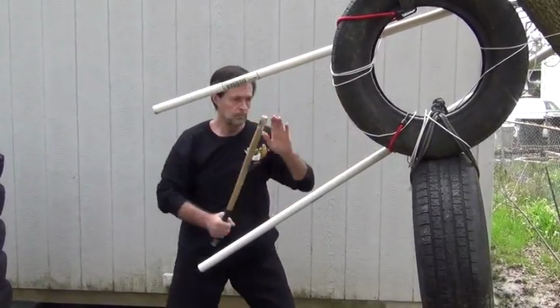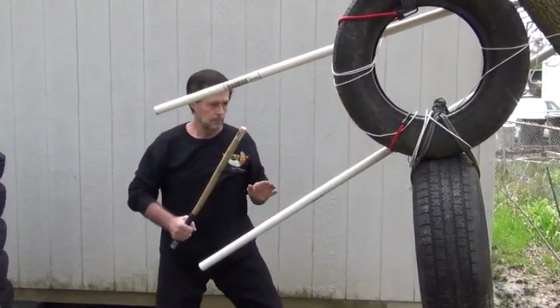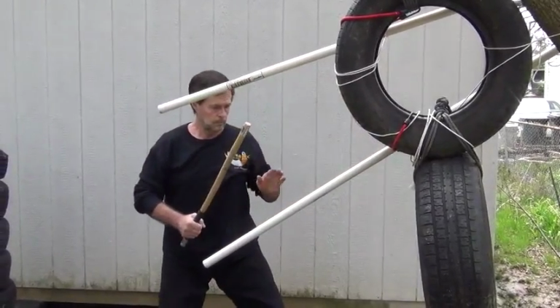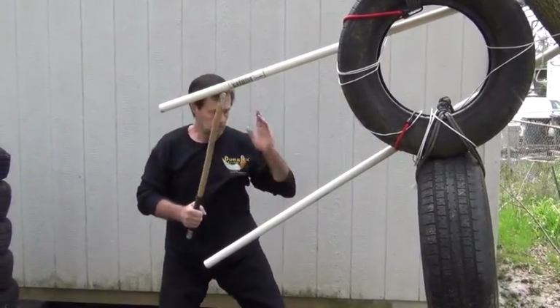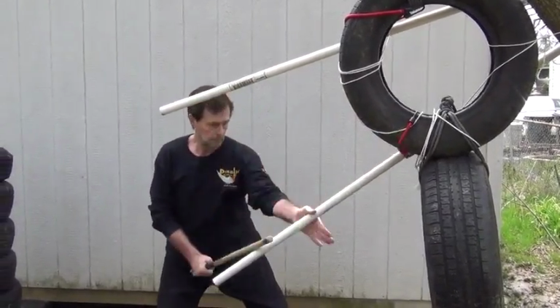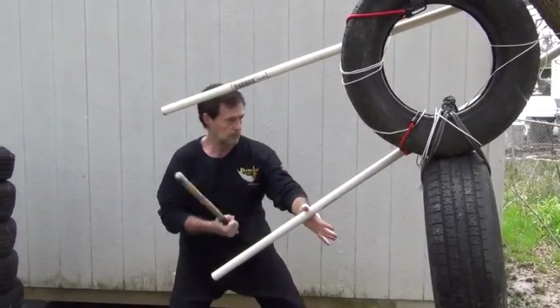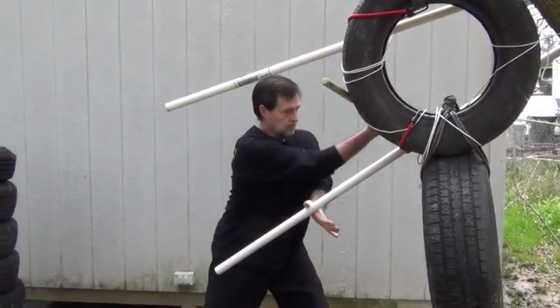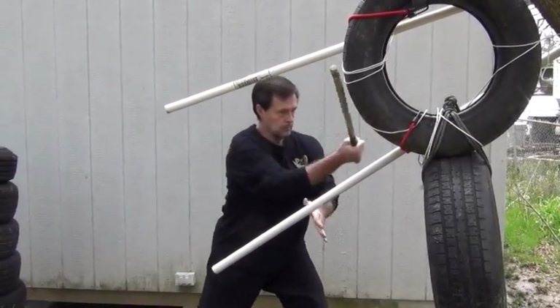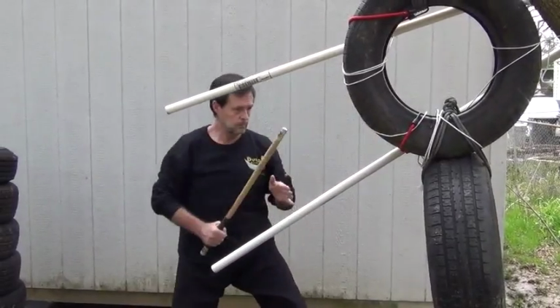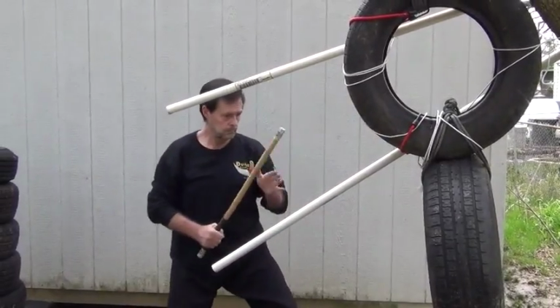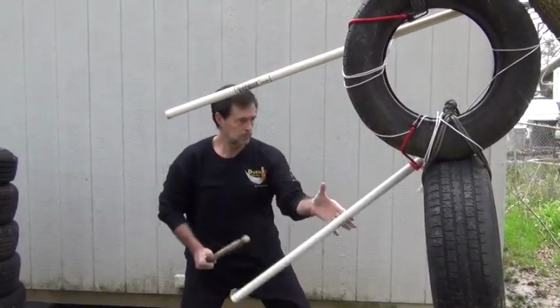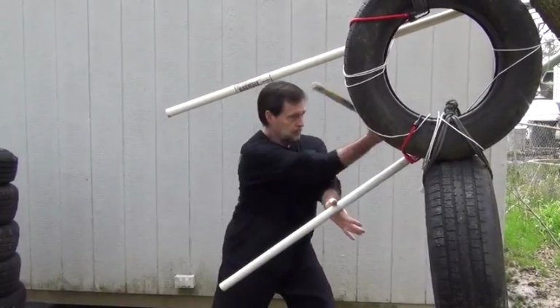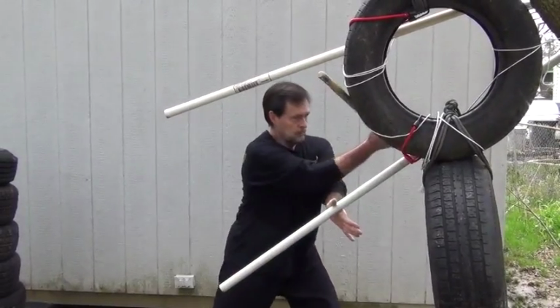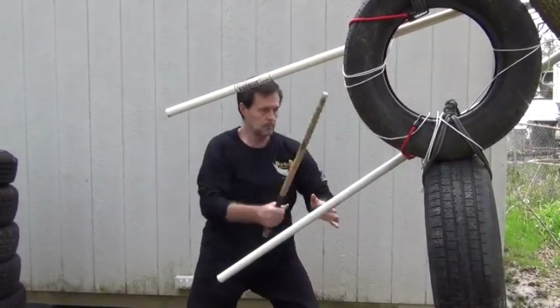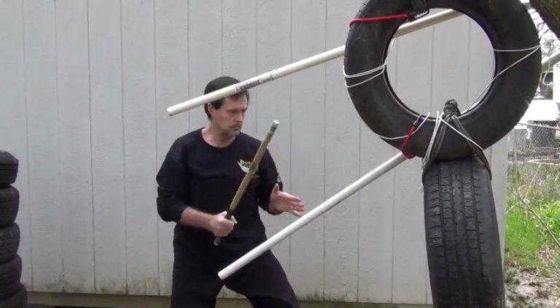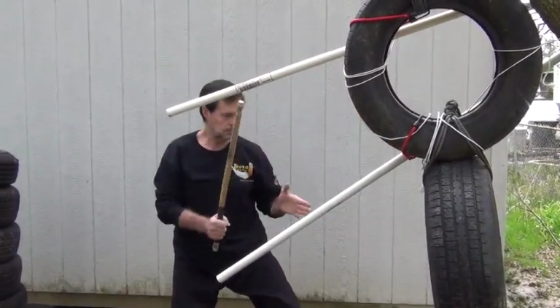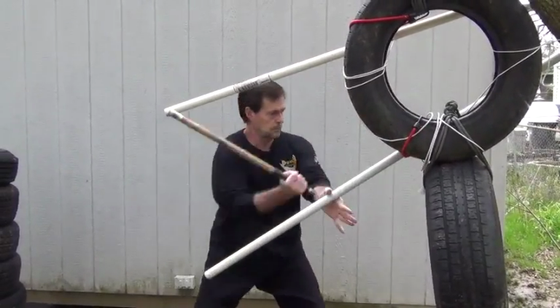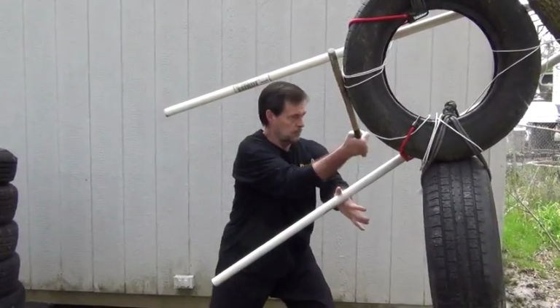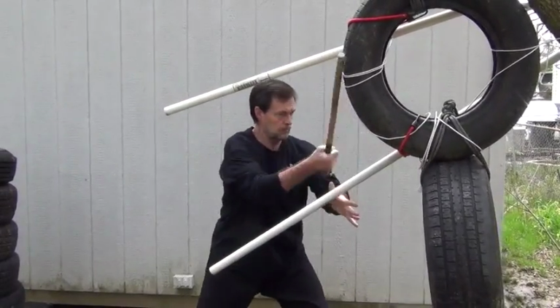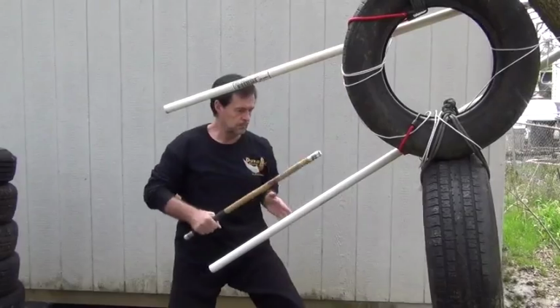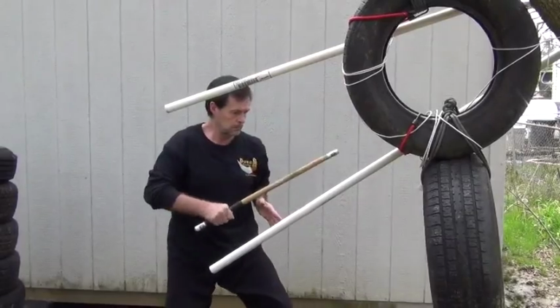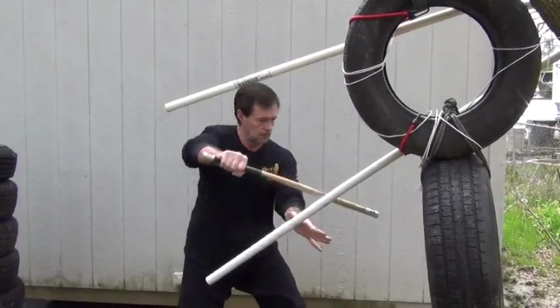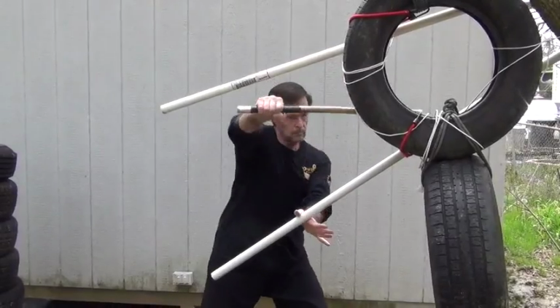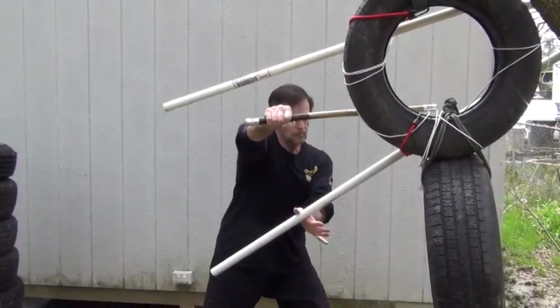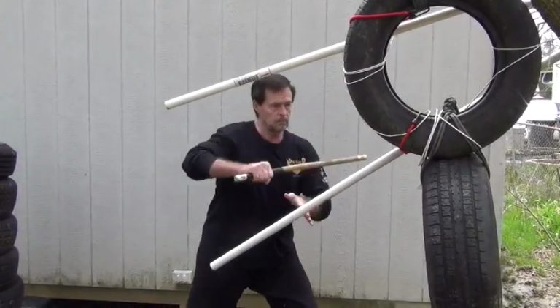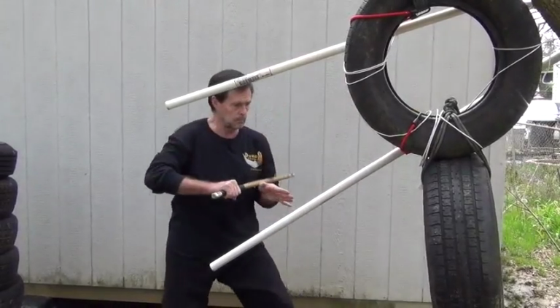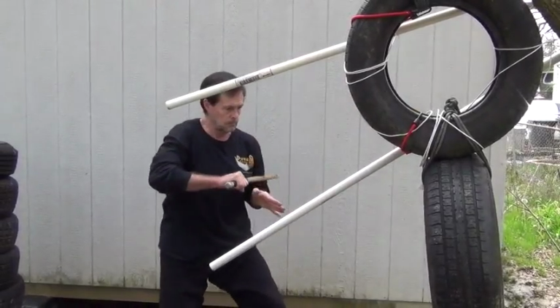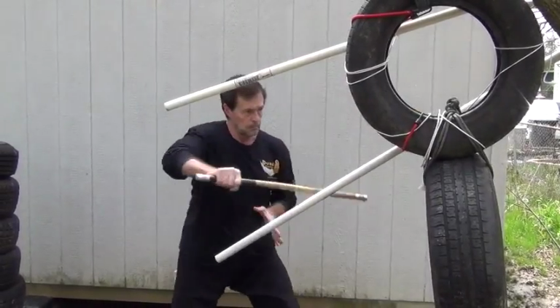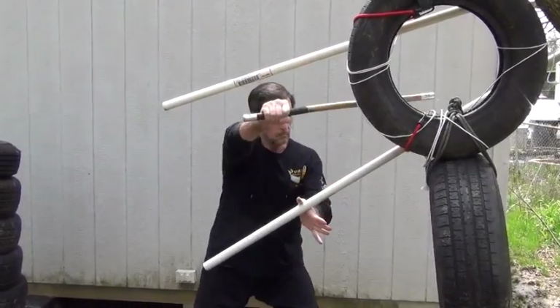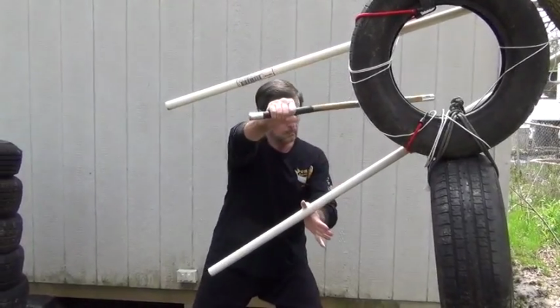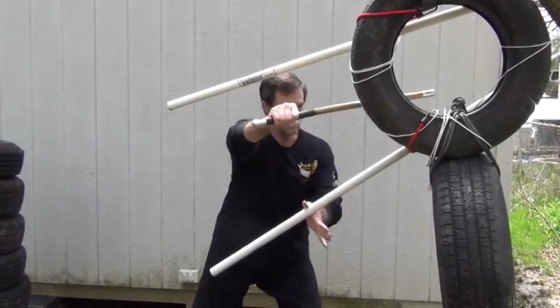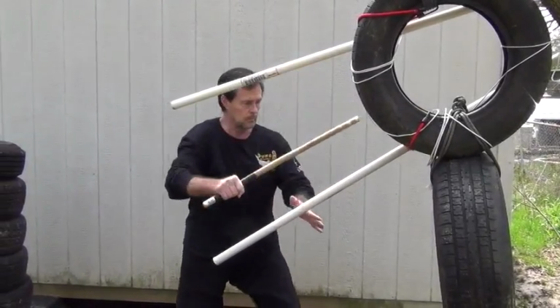Sometimes this four is slapped straight down with the free hand or live hand, or you can catch it between your thumb and index finger. This will help to stop the incoming attack a little bit better.